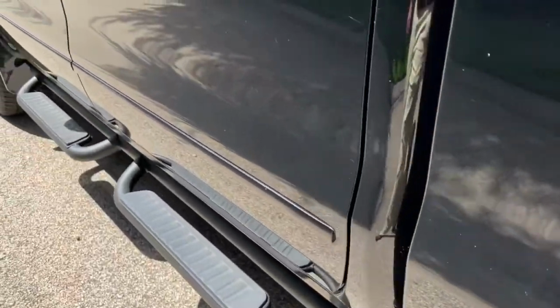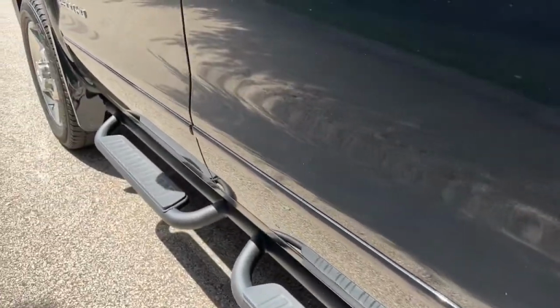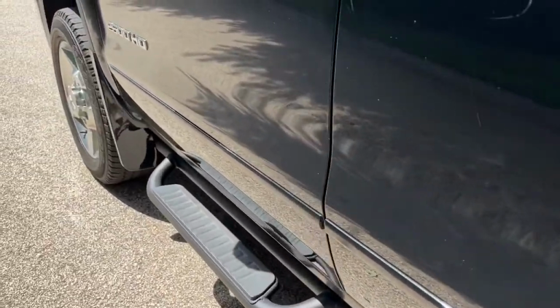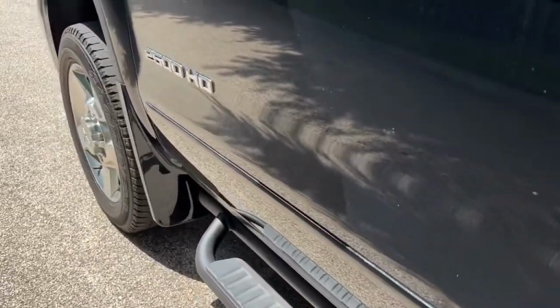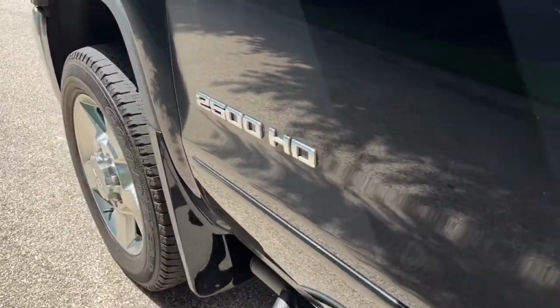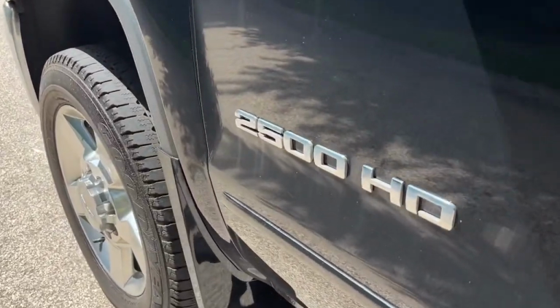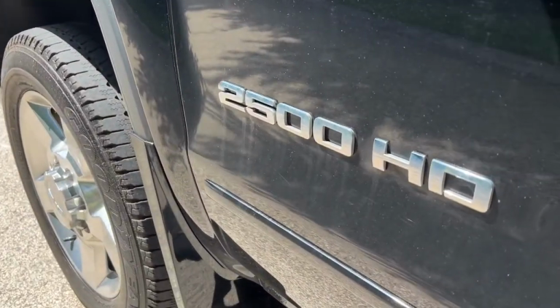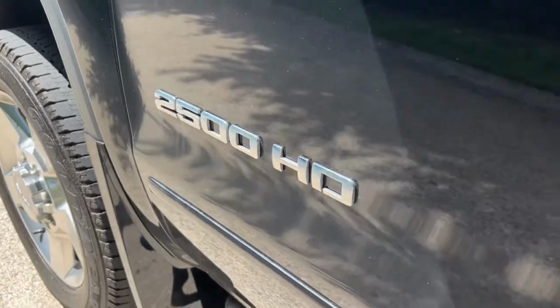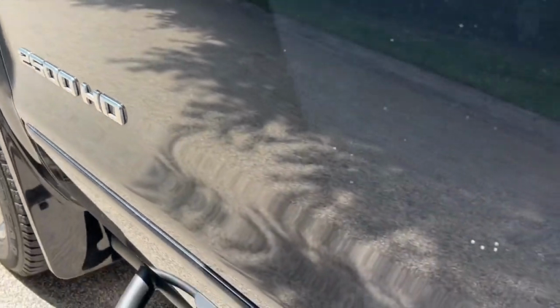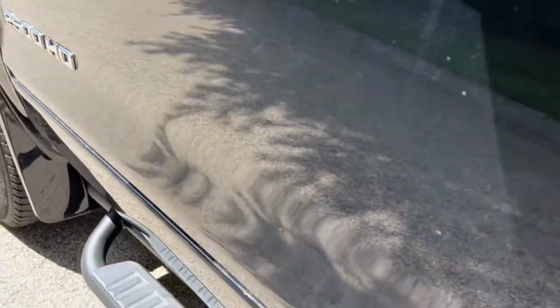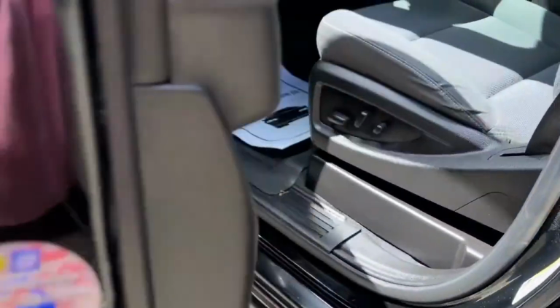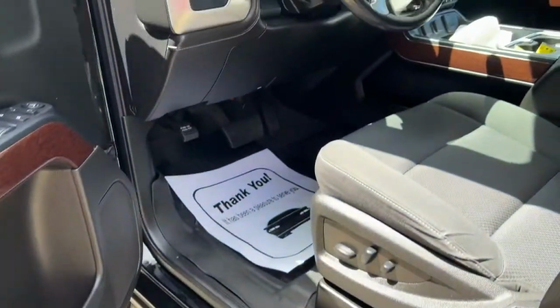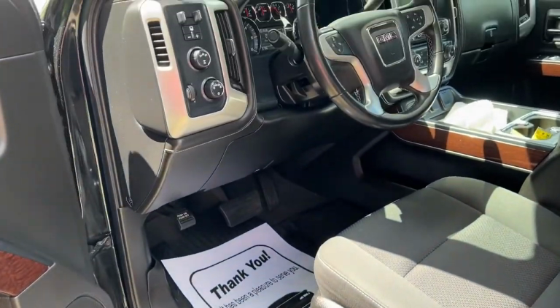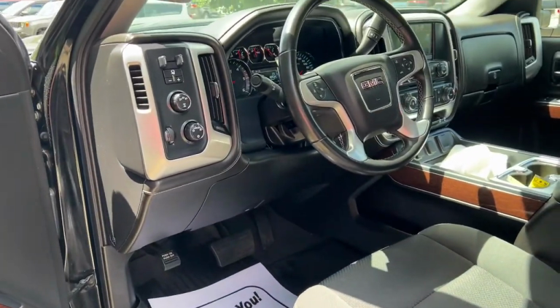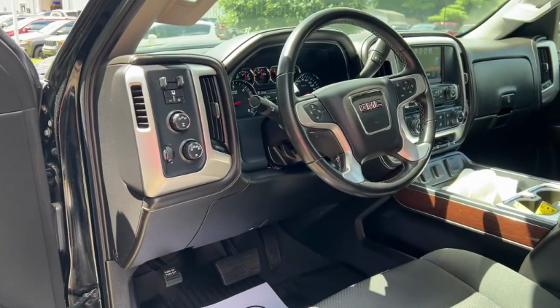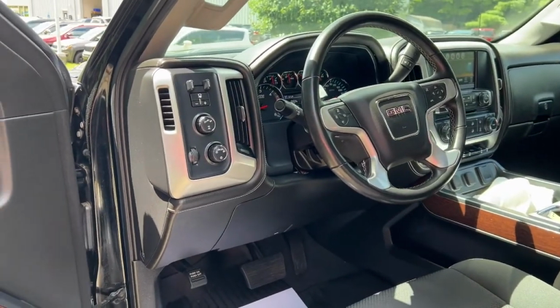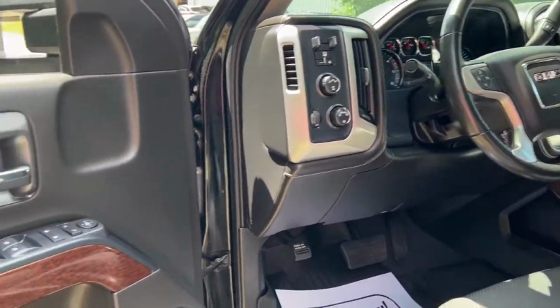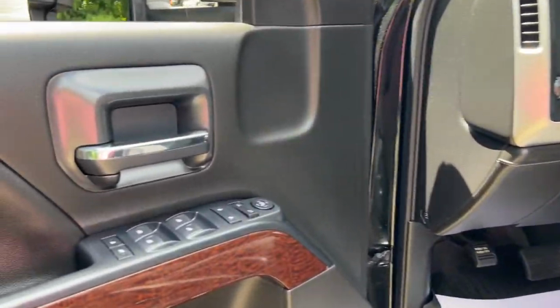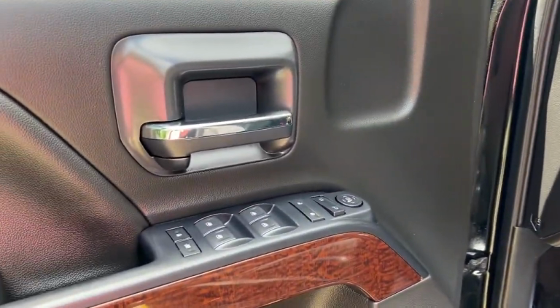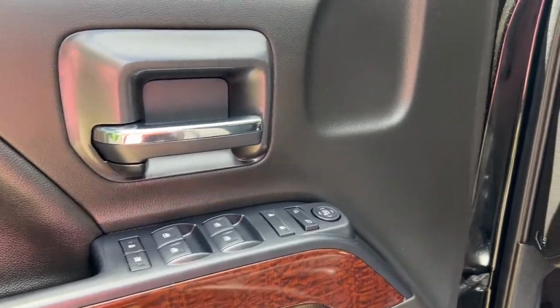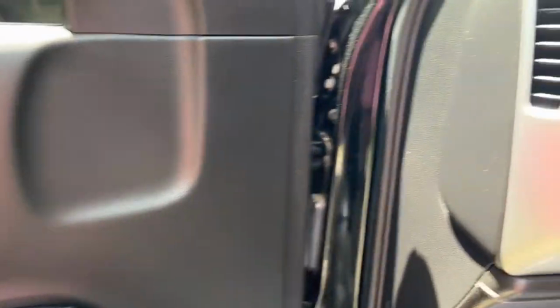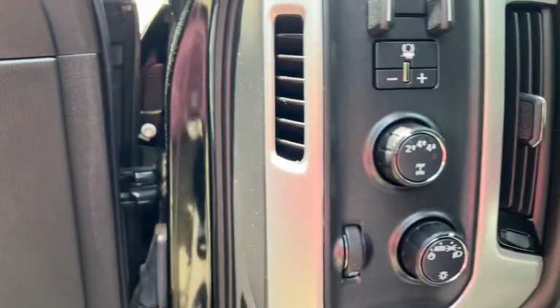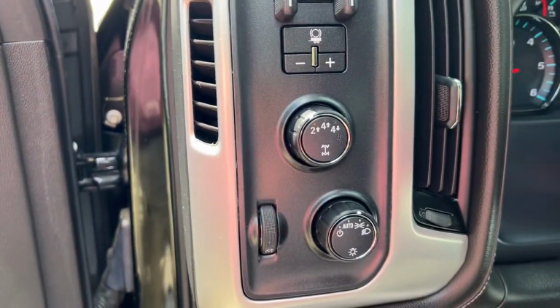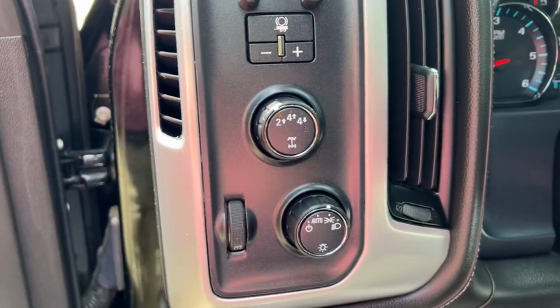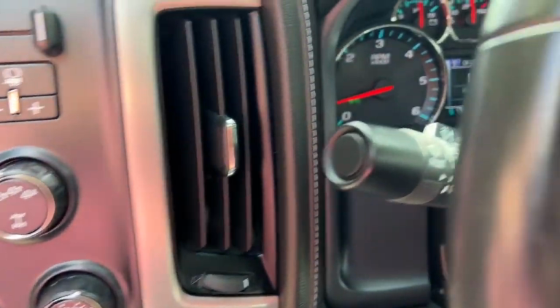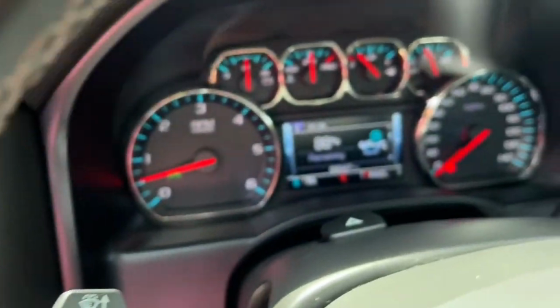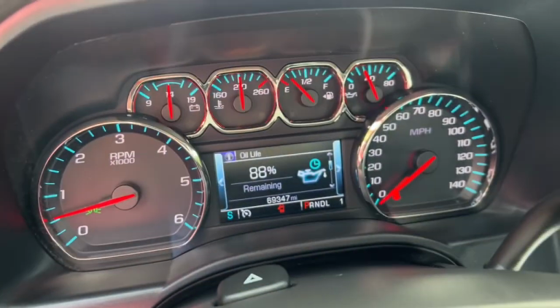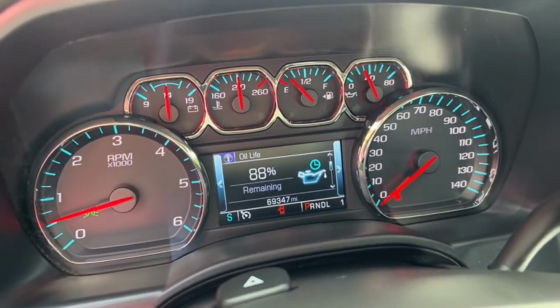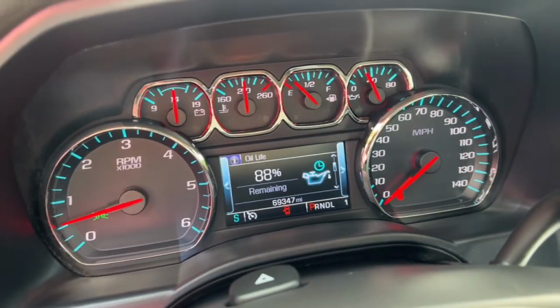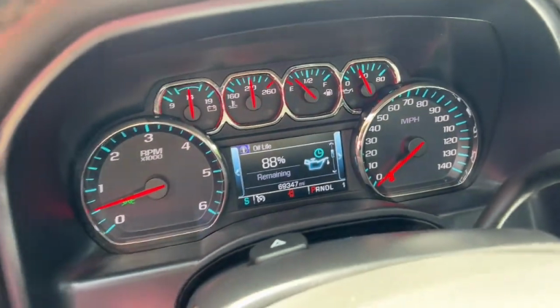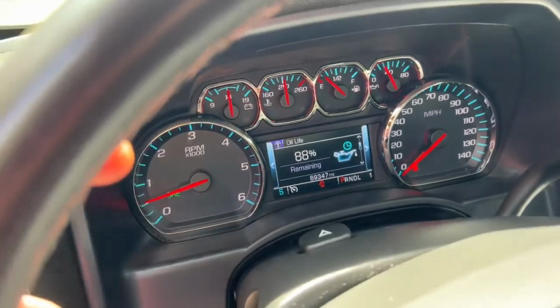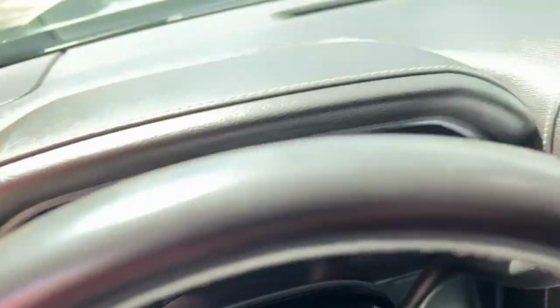Keyless entry, heated driver seat, bed liner, aluminum wheels, electronic stability control, steering wheel audio controls, intermittent wipers, tire pressure monitoring system, trip computer, bucket seats.